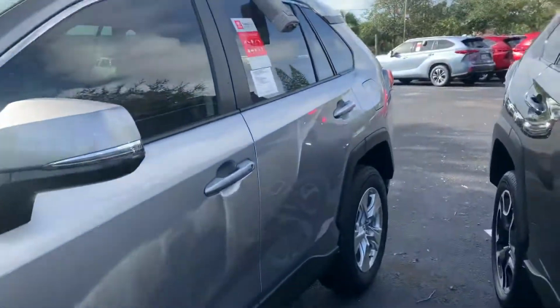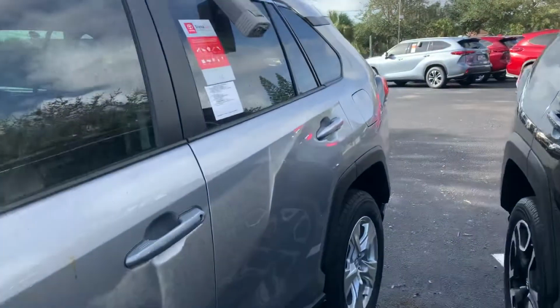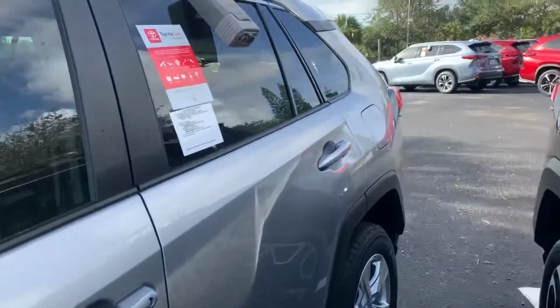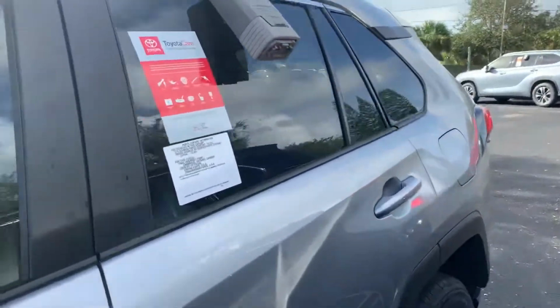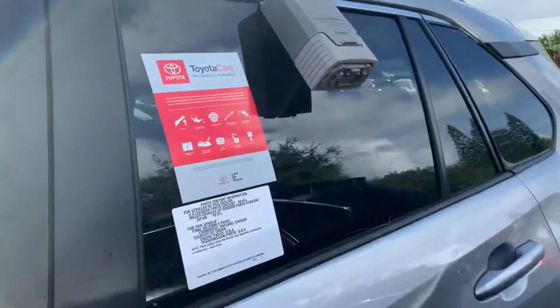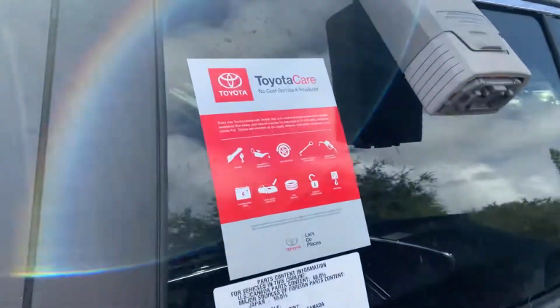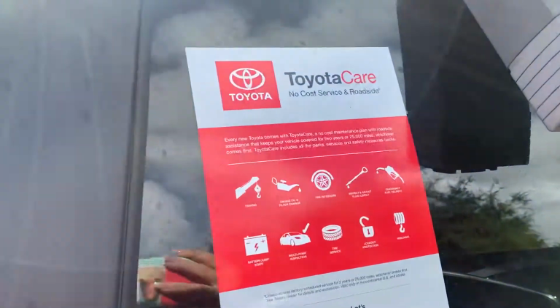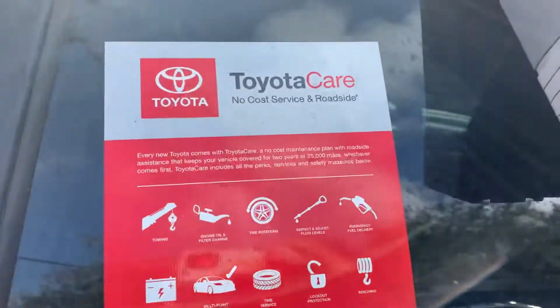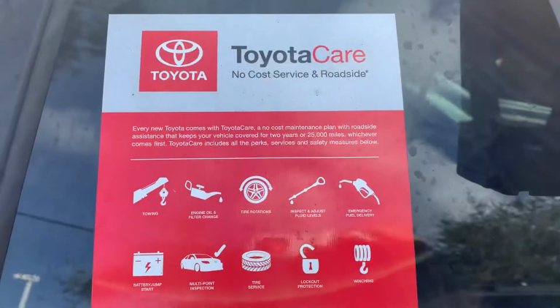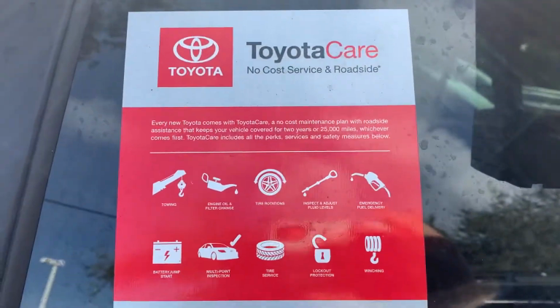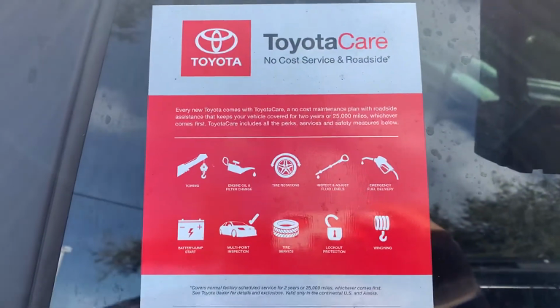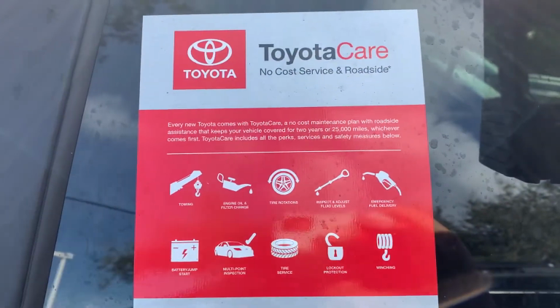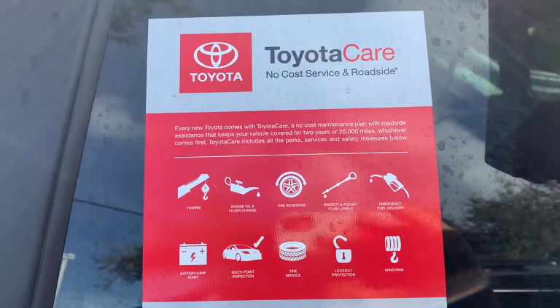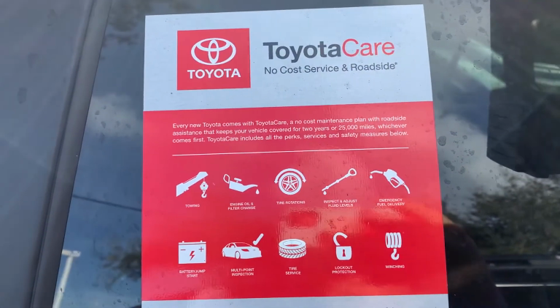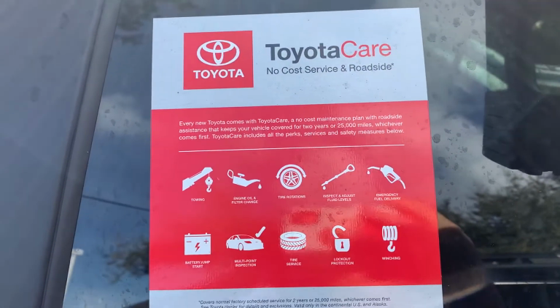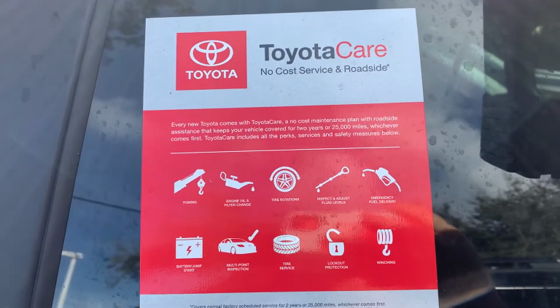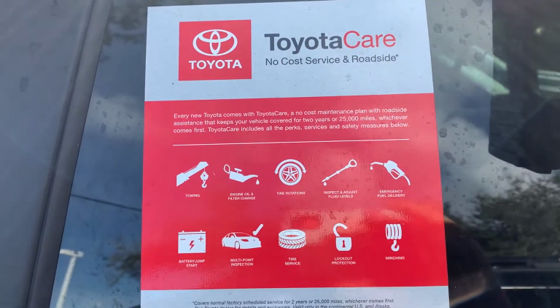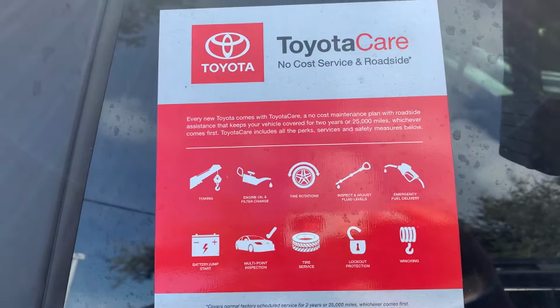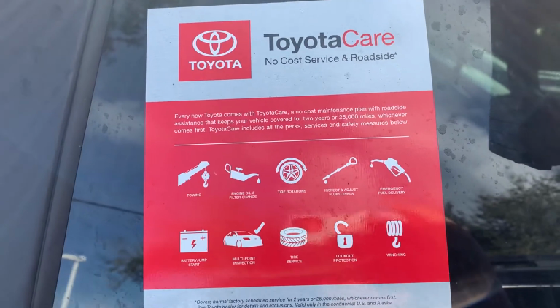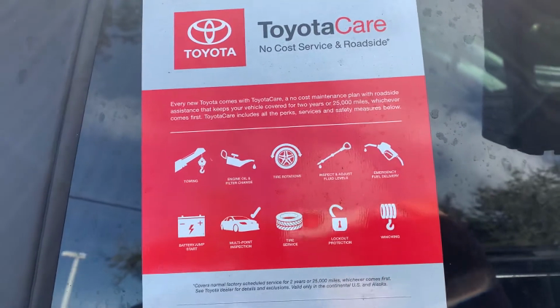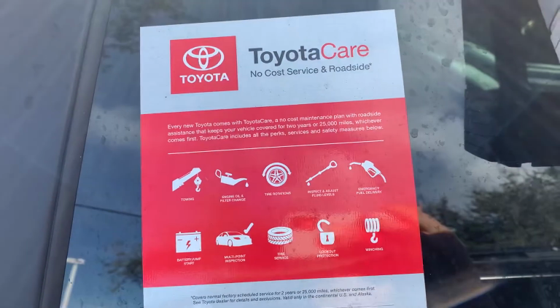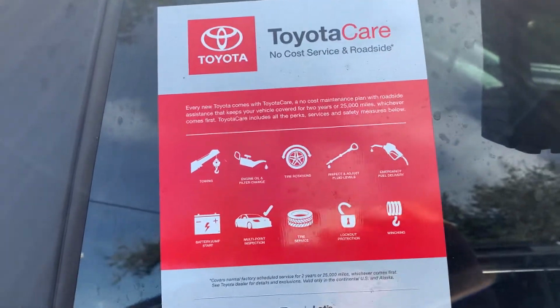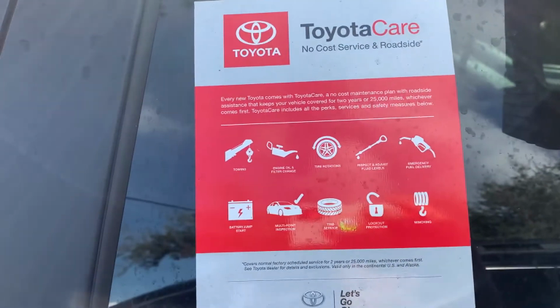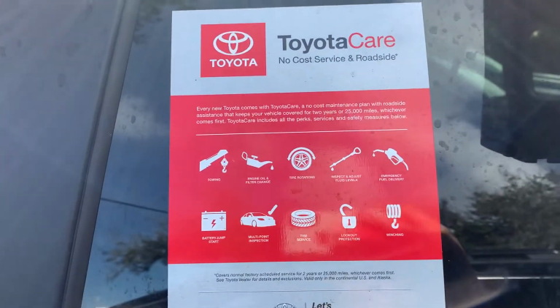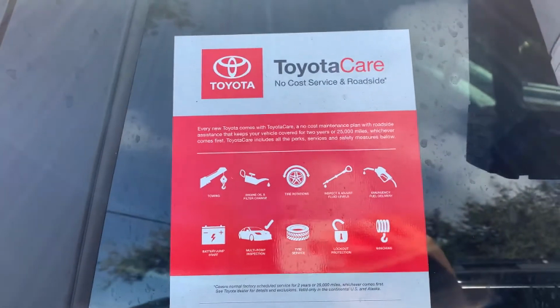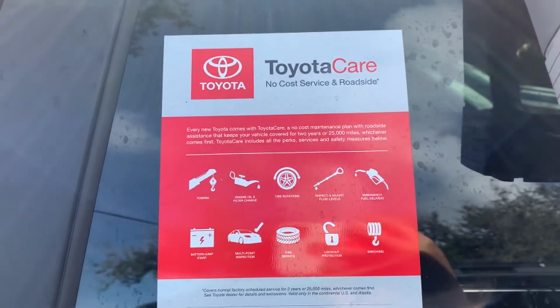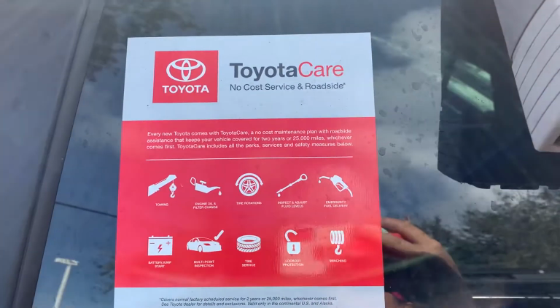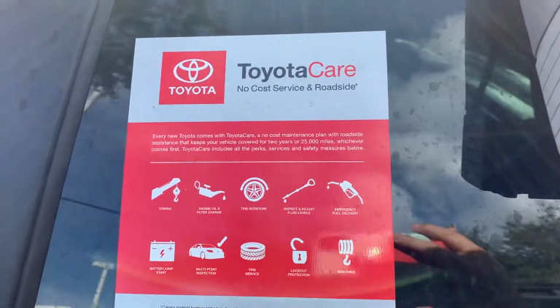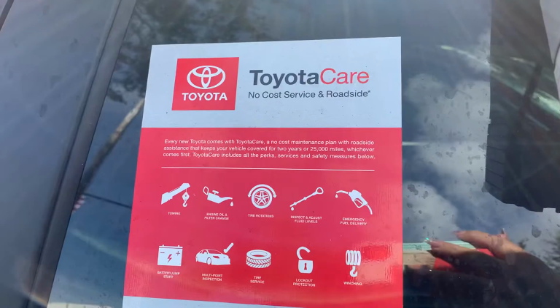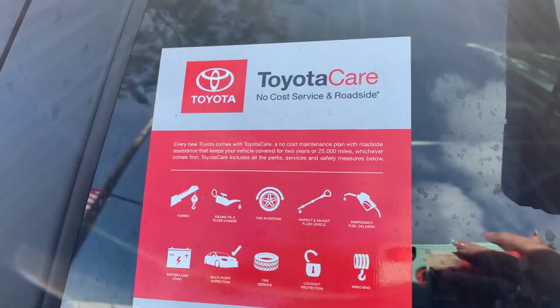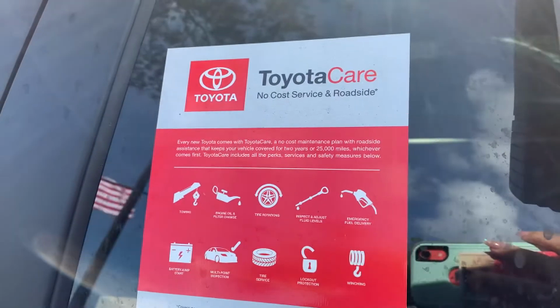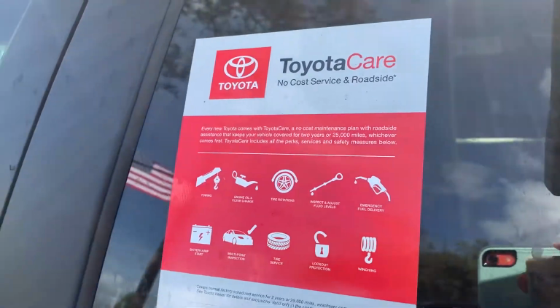All of our vehicles come with complimentary maintenance for at least two years or 25,000 miles — it's called Toyota Care. It's a no-cost service and roadside assistance program, and it covers all your oil changes, tire rotations, and filter changes. They also top off all your fluids and perform a 60-point inspection.